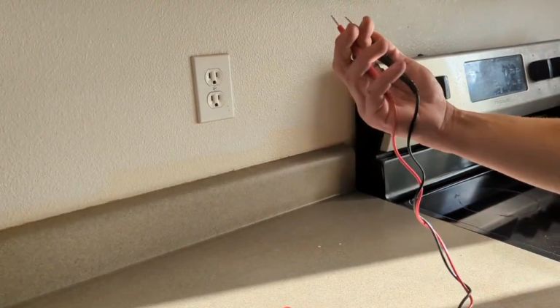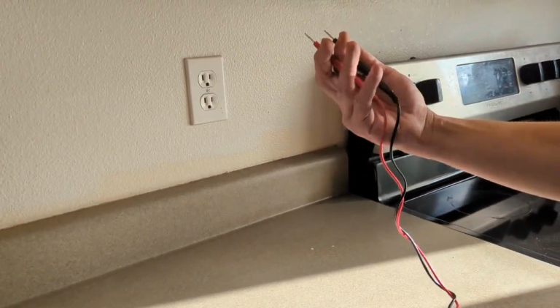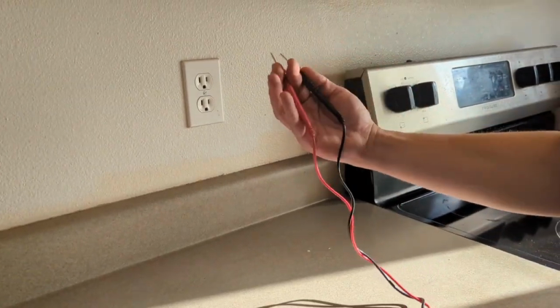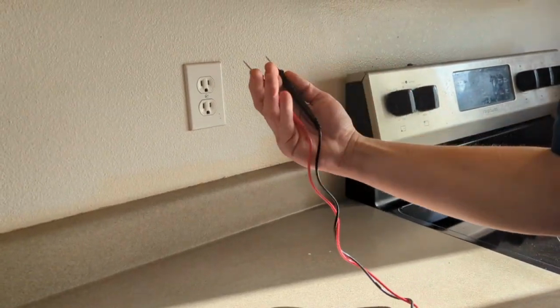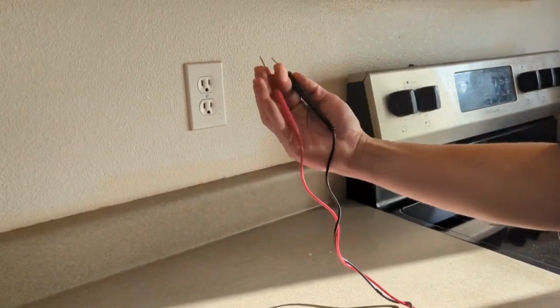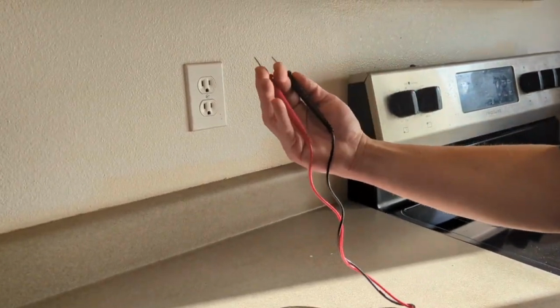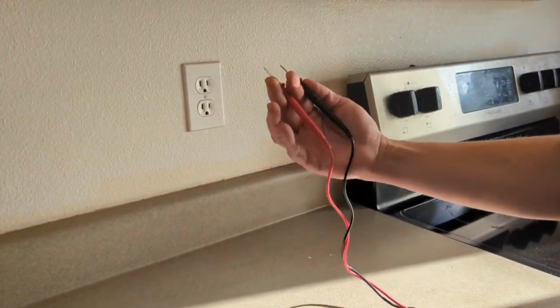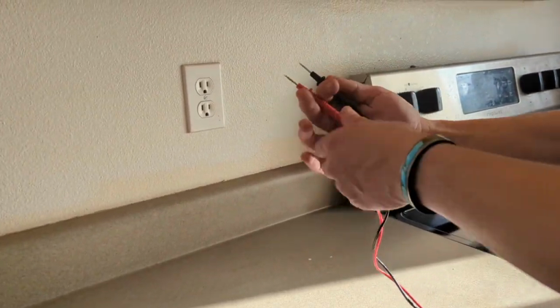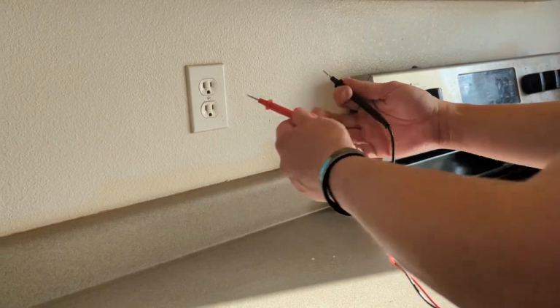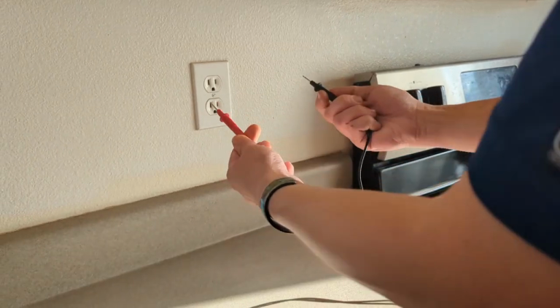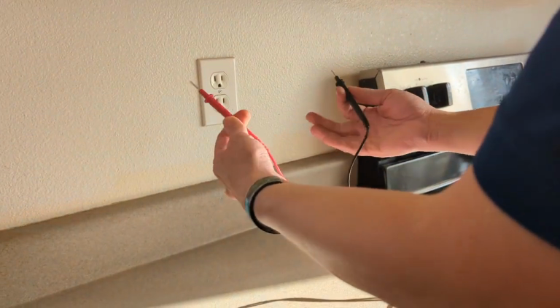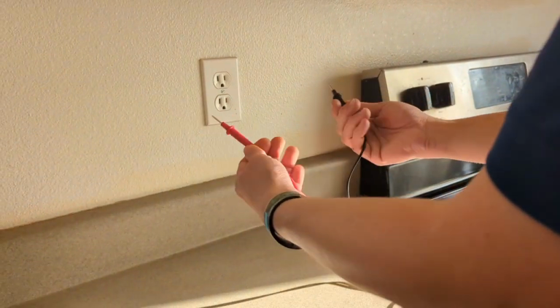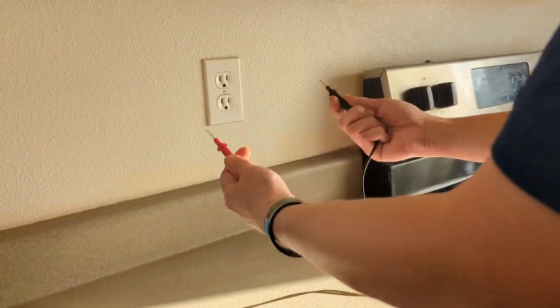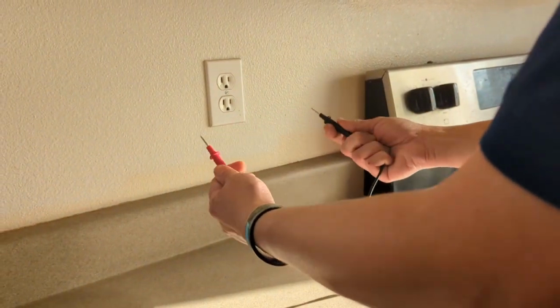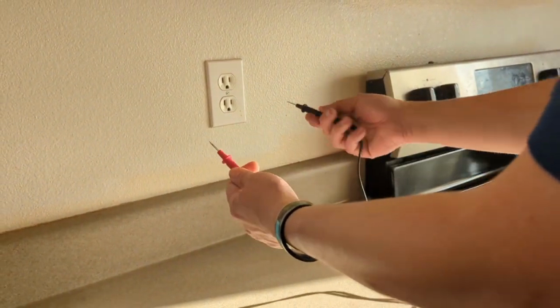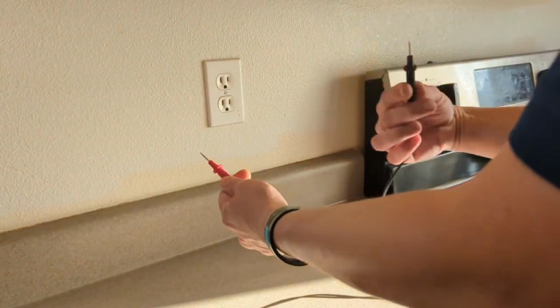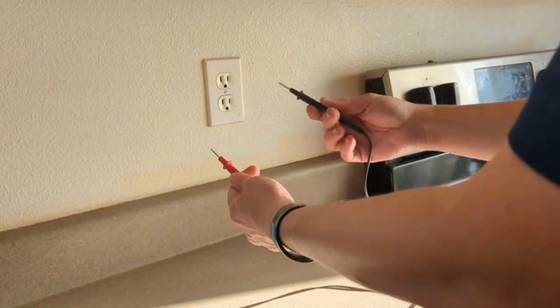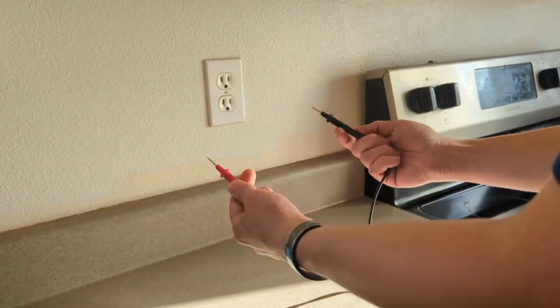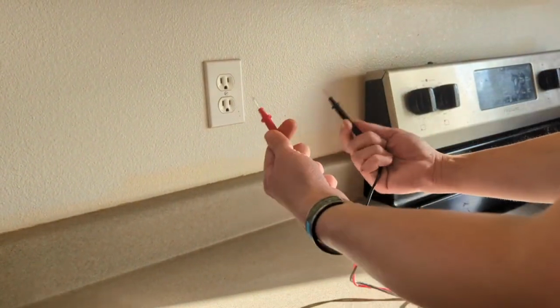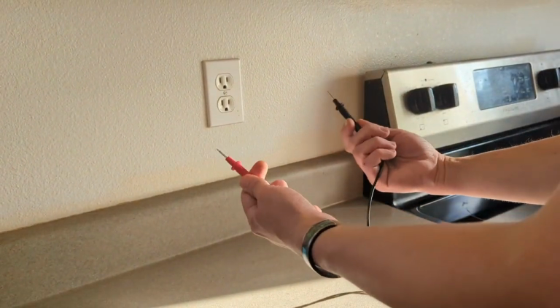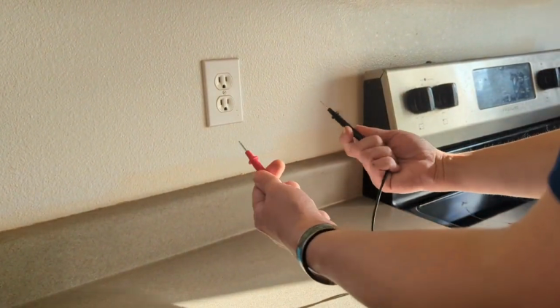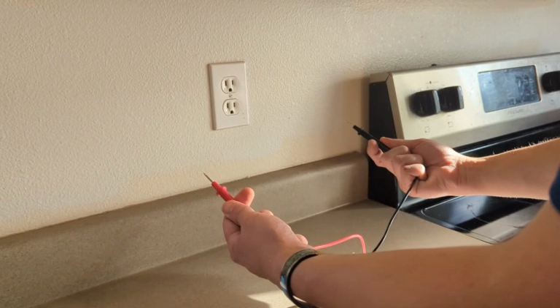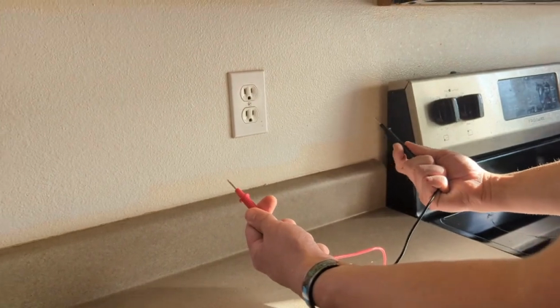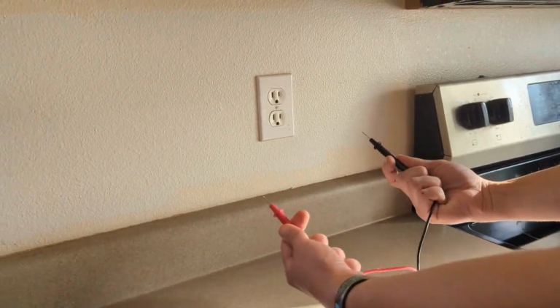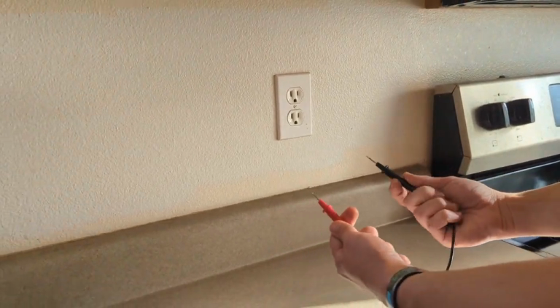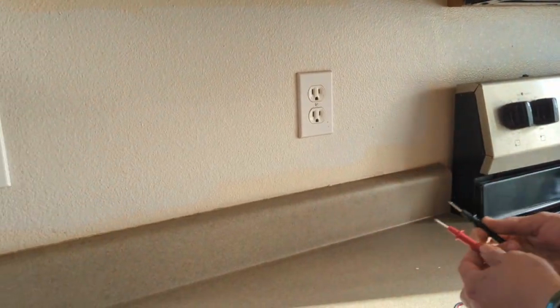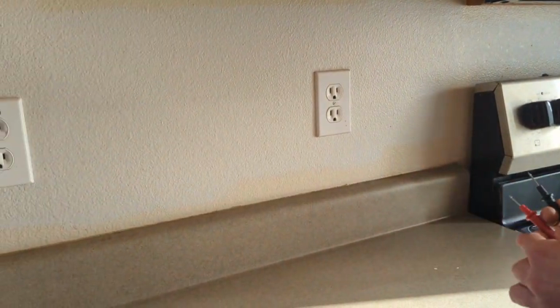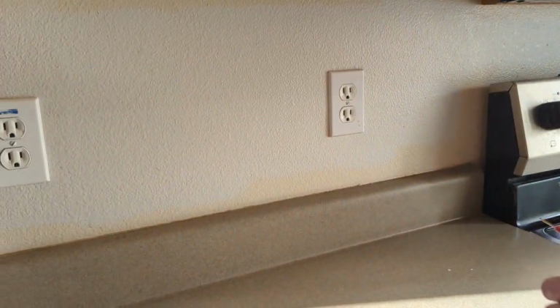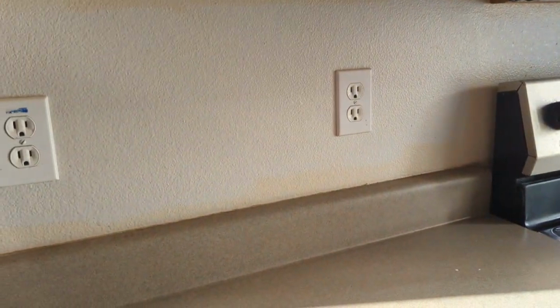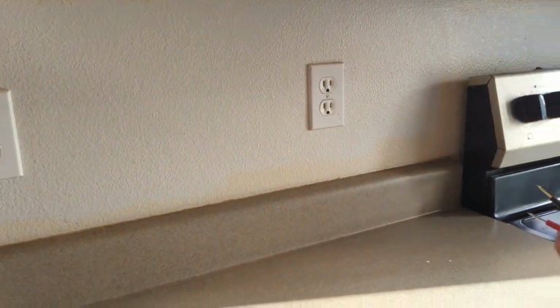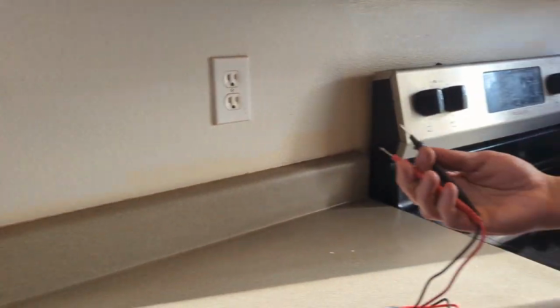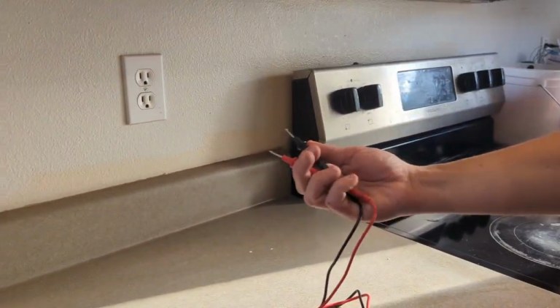One other important thing: you always hold these leads in one hand. Just in case there's an issue, you don't want to connect the circuit between your two arms because your heart's in the middle — and you need that to live.